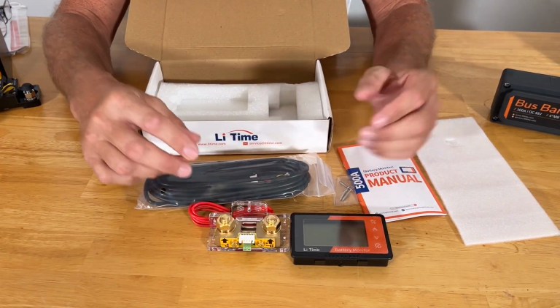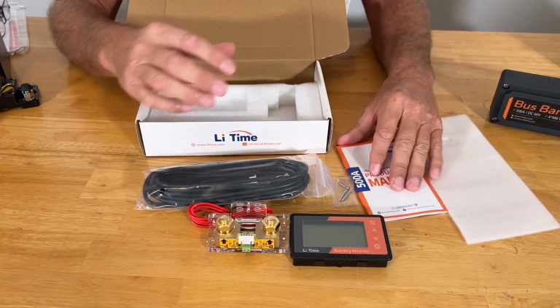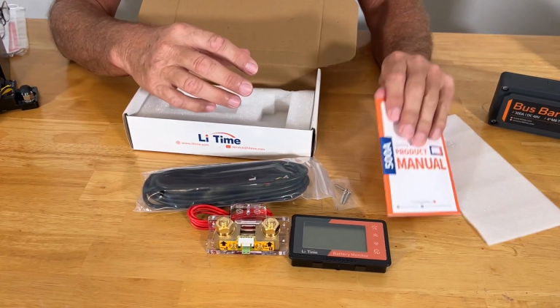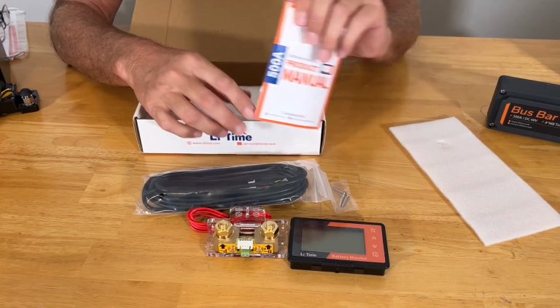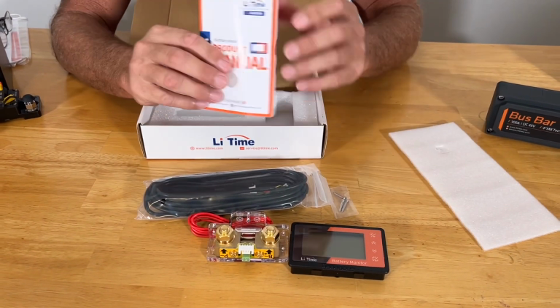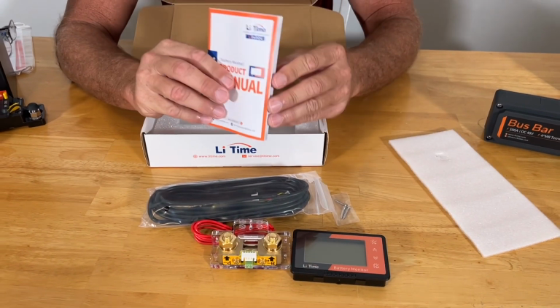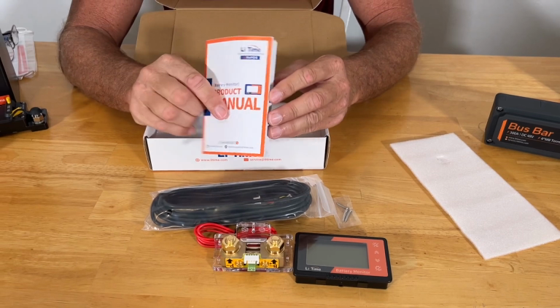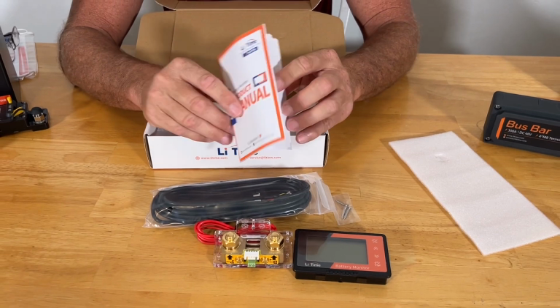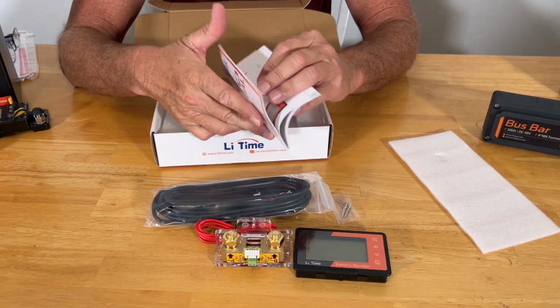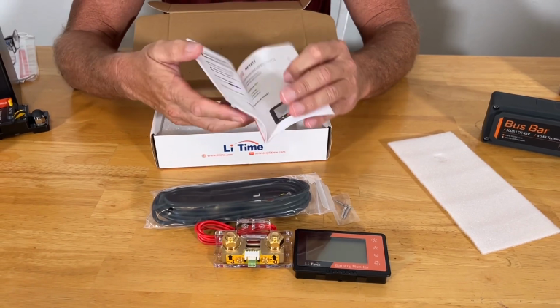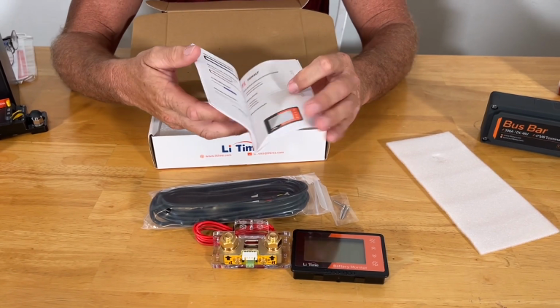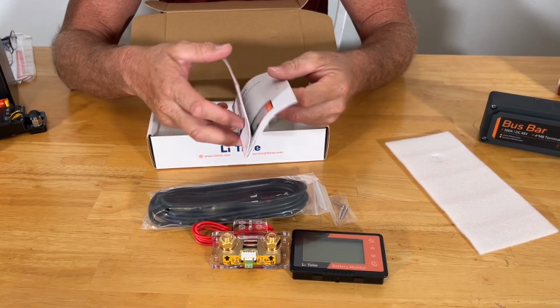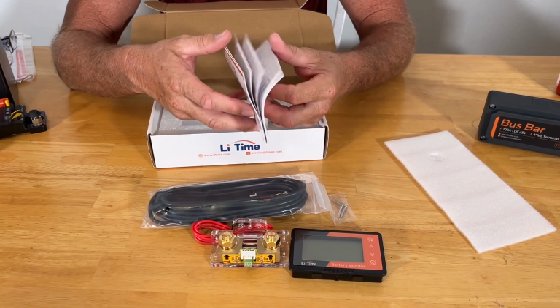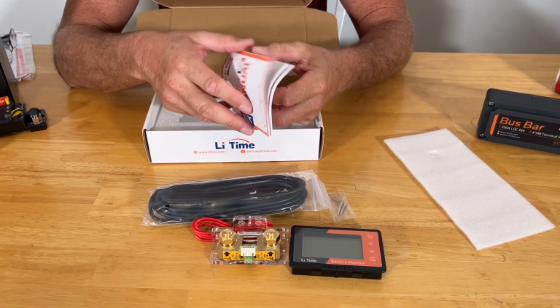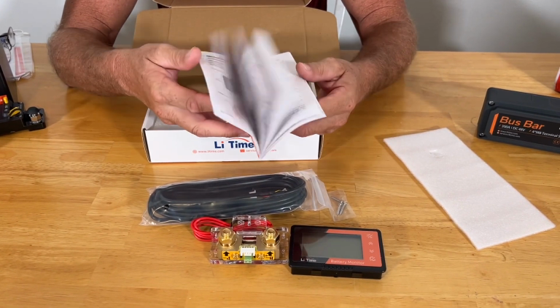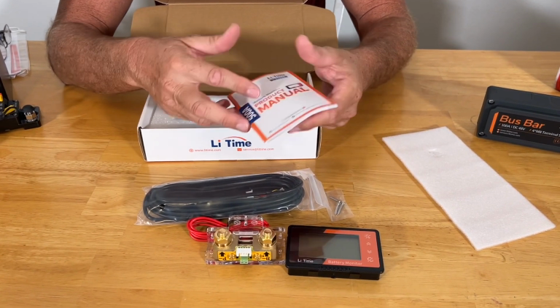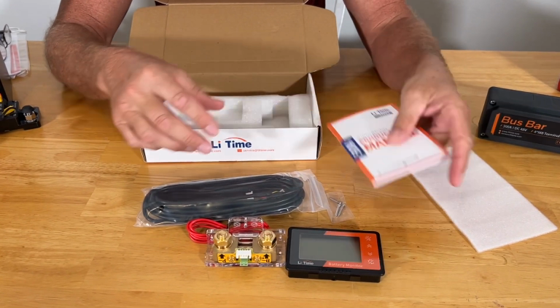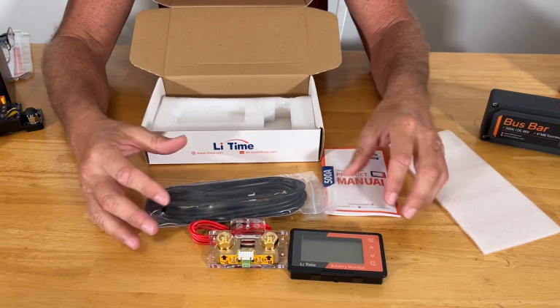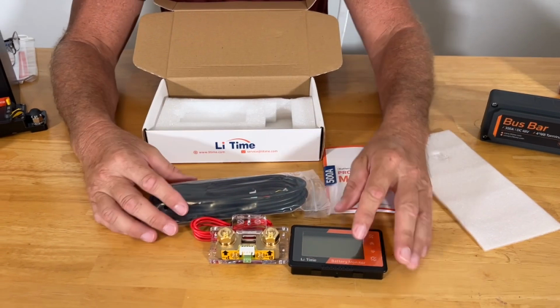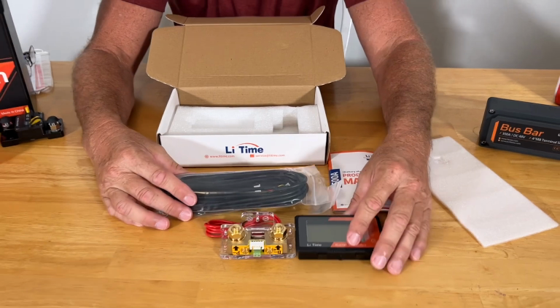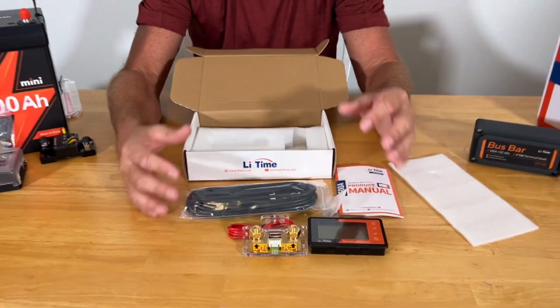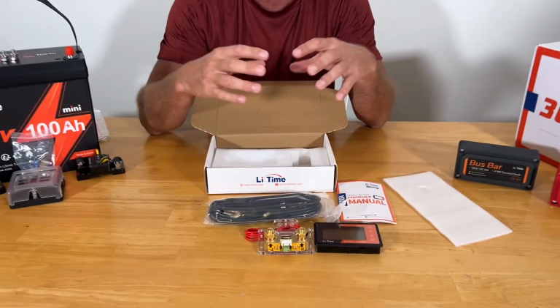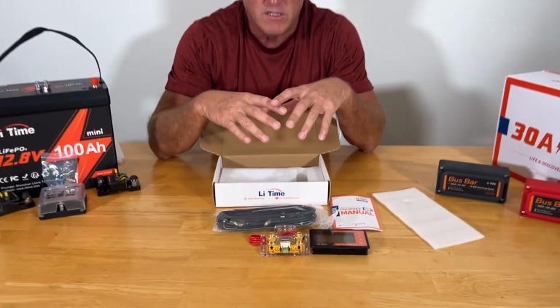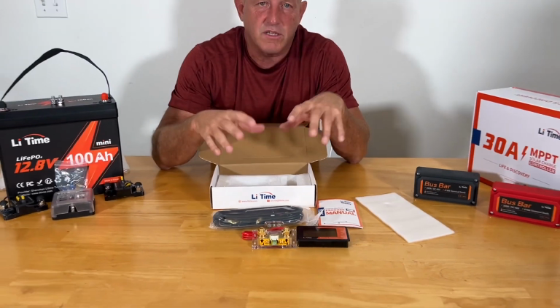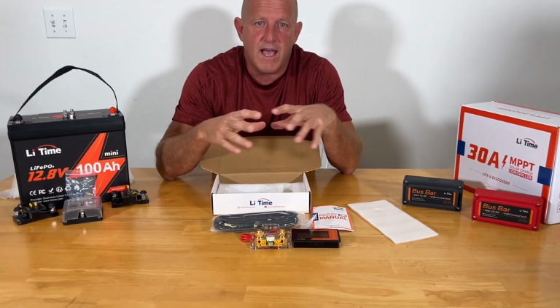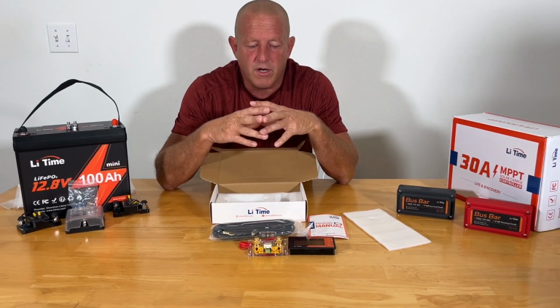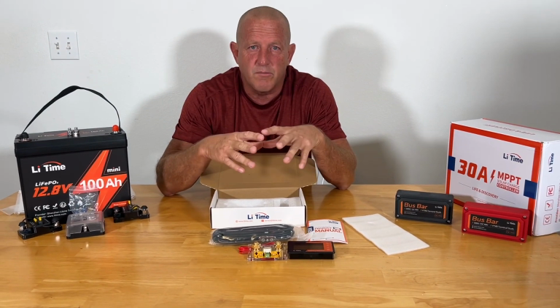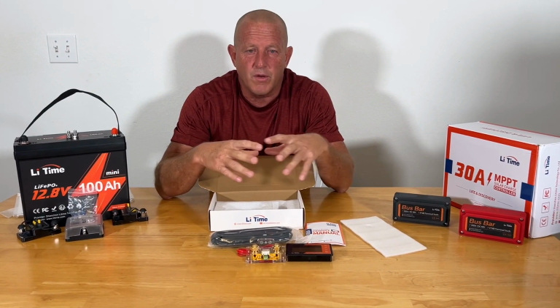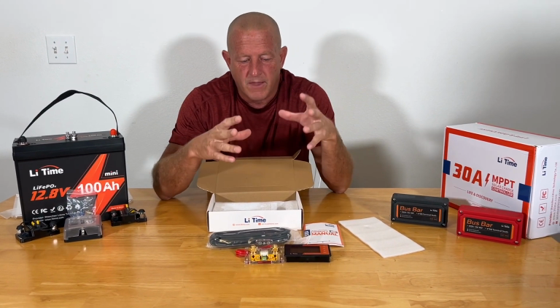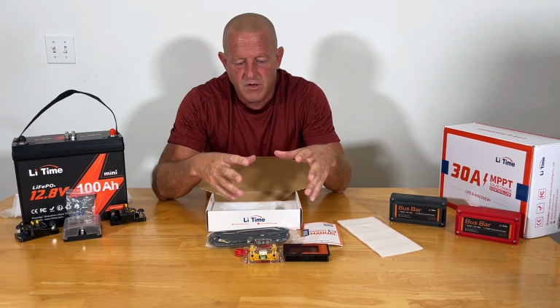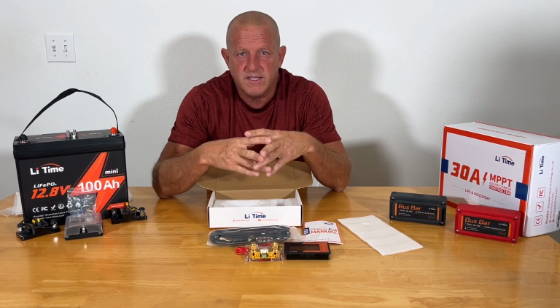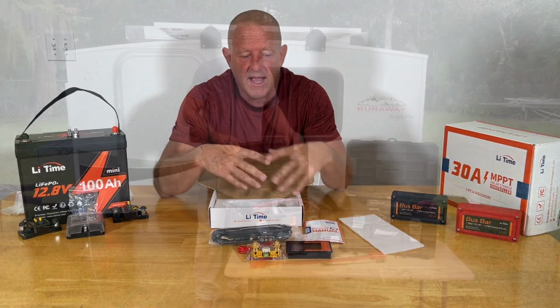The instructions are going to show you in detail how to hook this up. Real easy to hook up, real safe piece of equipment. So let's go ahead — we're going to do the build and show you this thing in action.